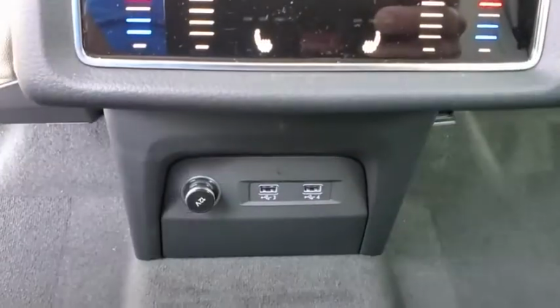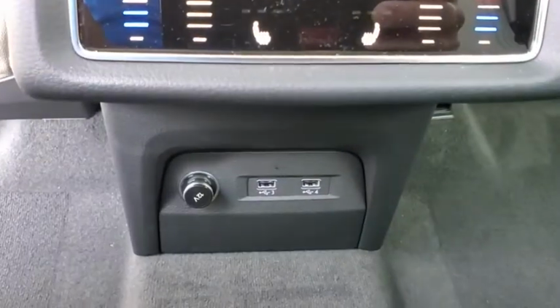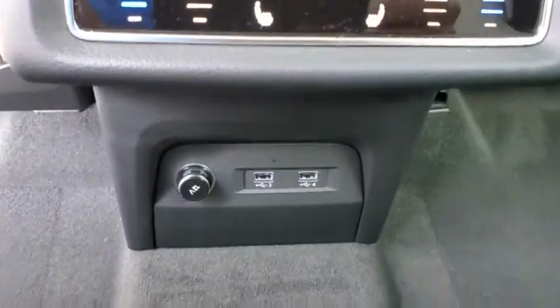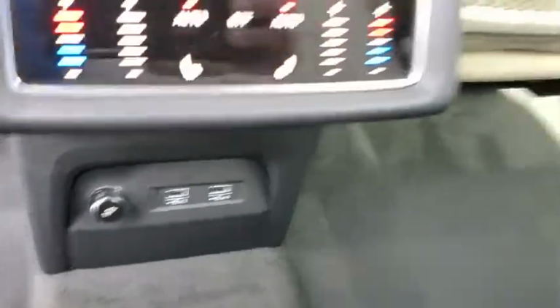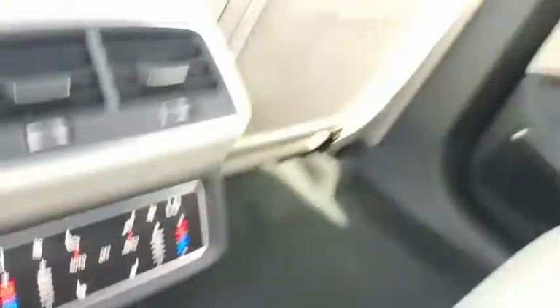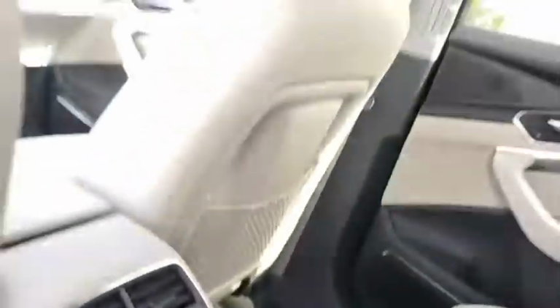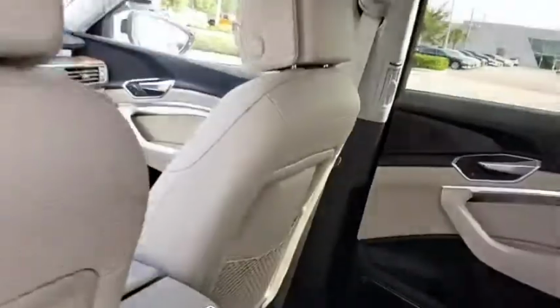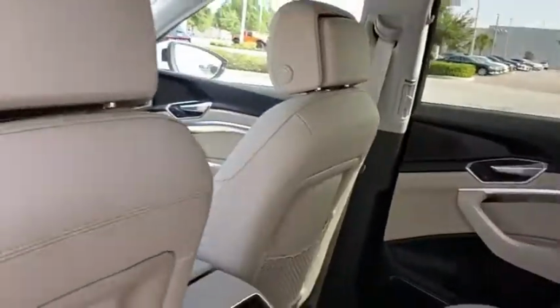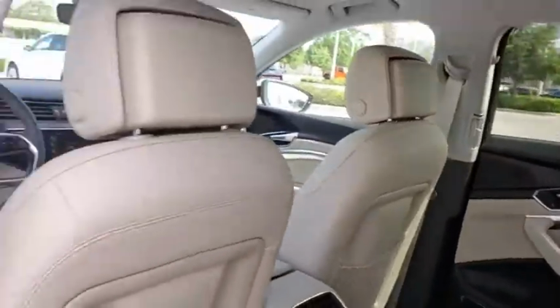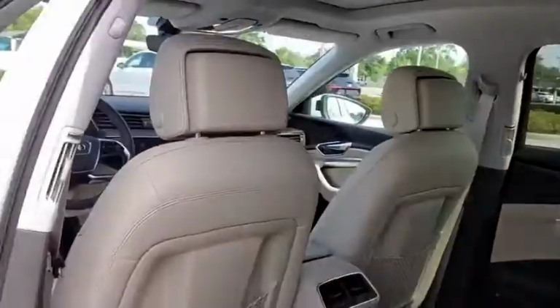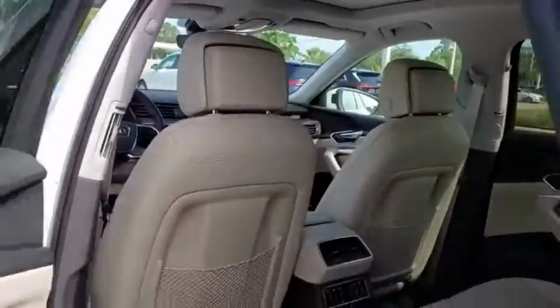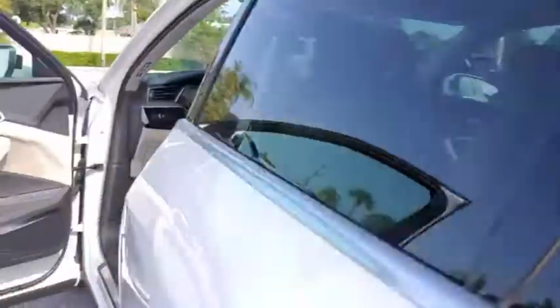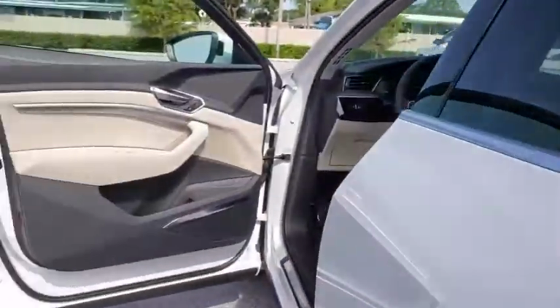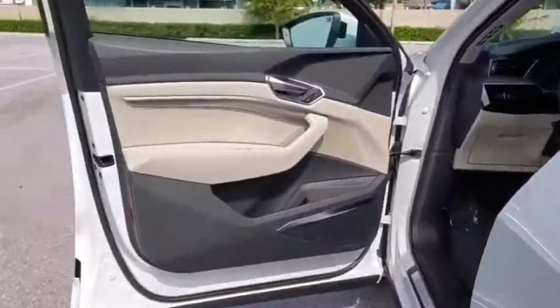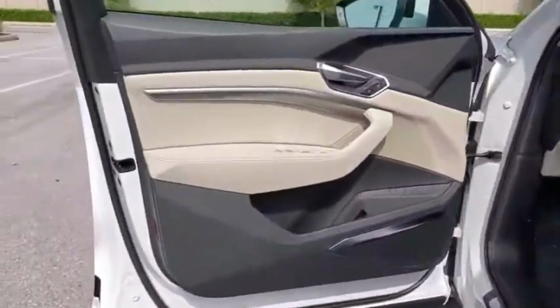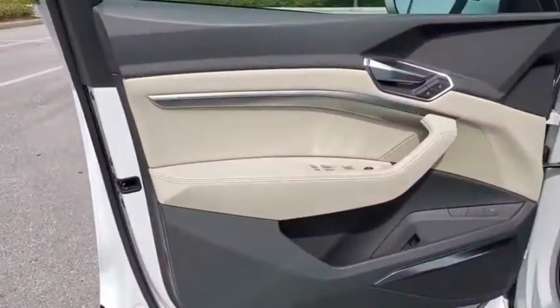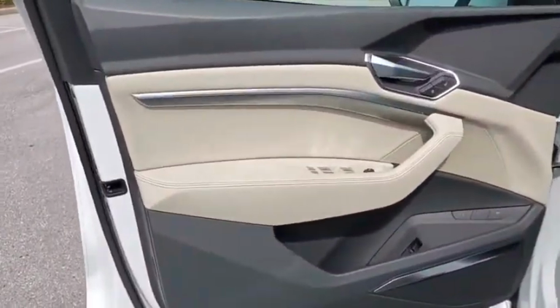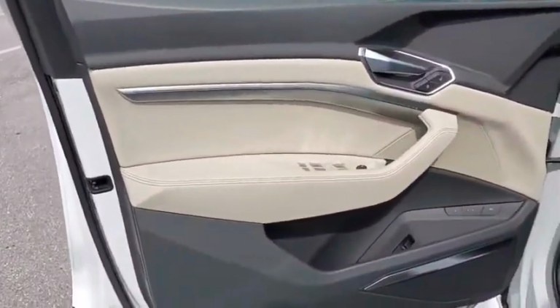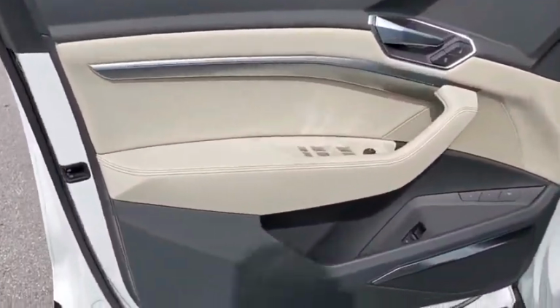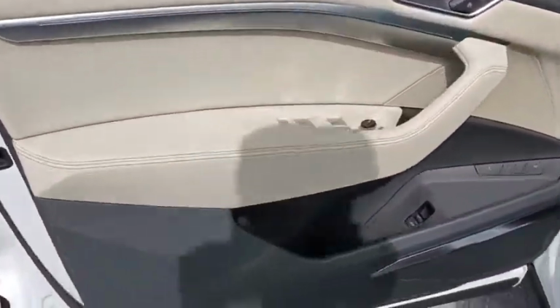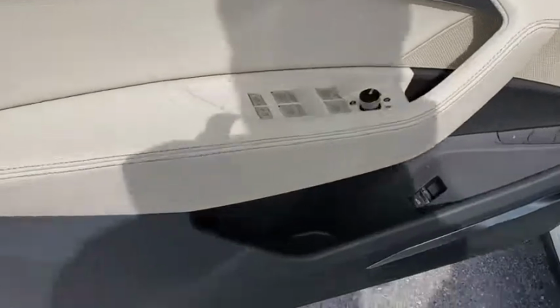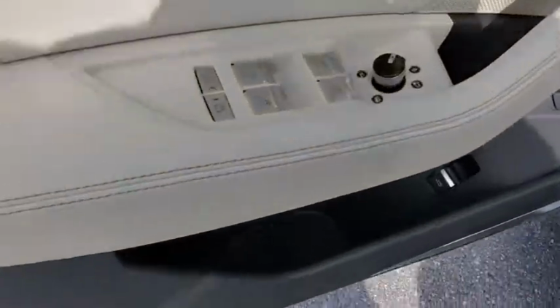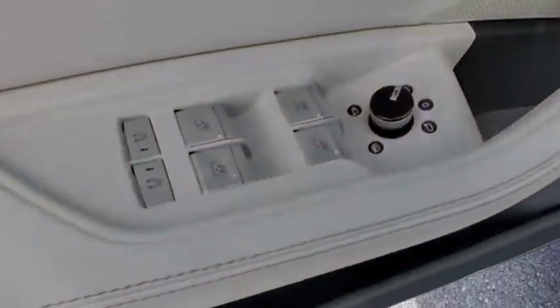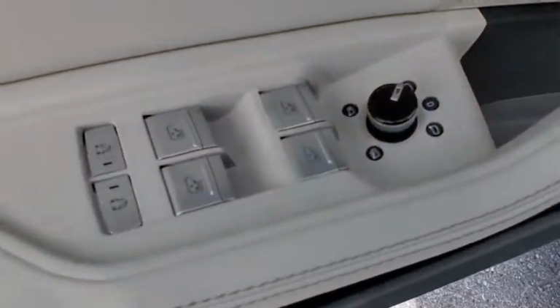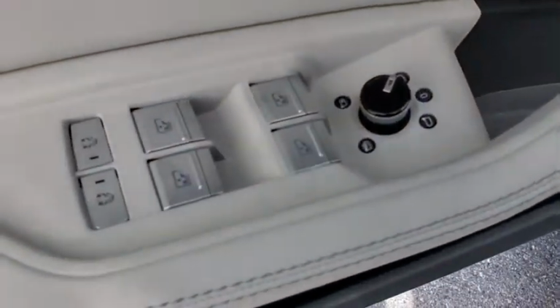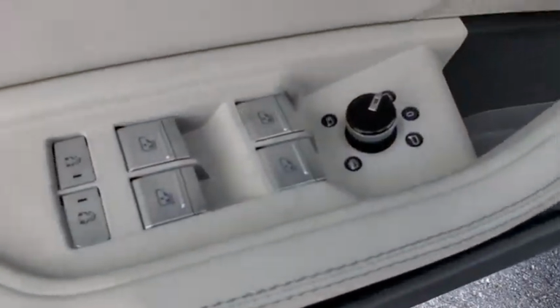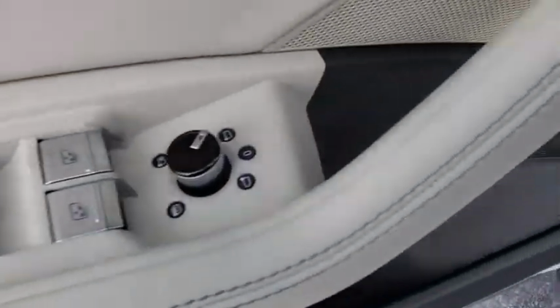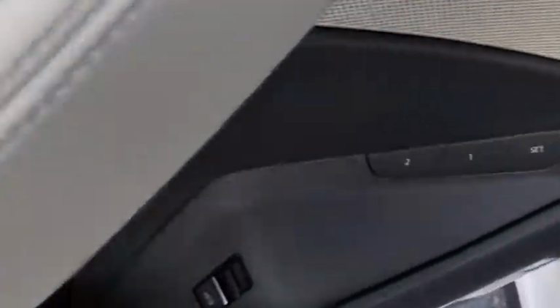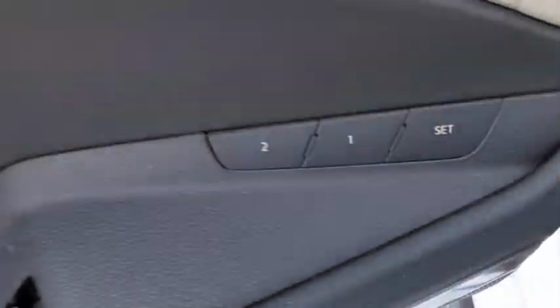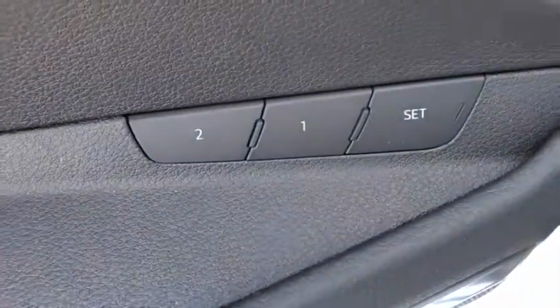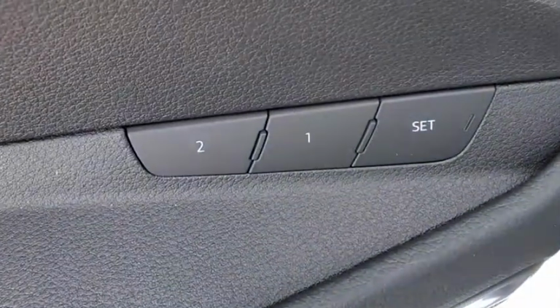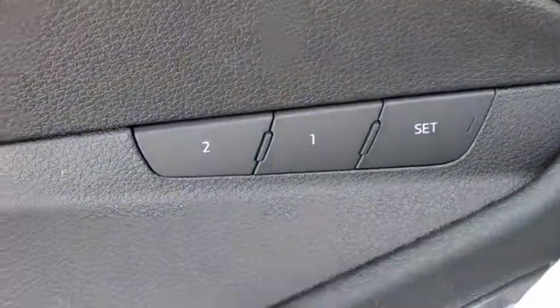Fog lights, heated front seats, rear window defroster, security system, trip computer, power windows, power moonroof, remote keyless entry, panic alarm.